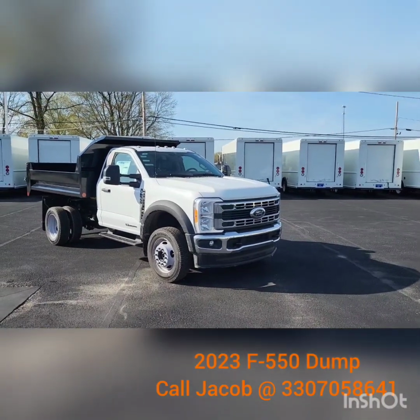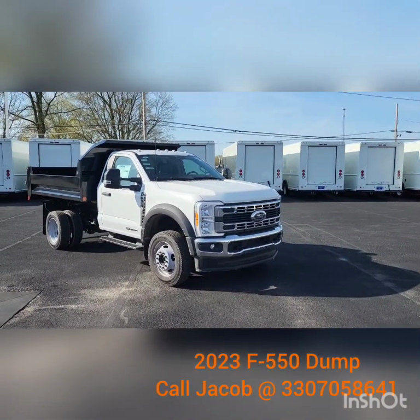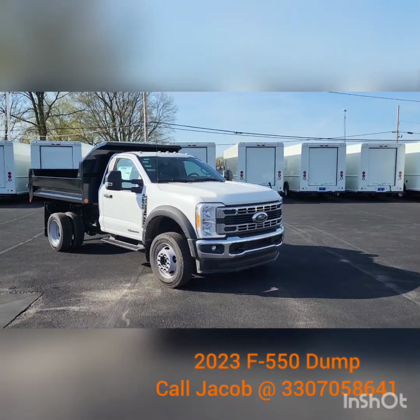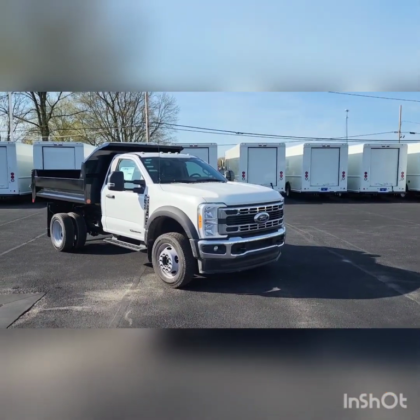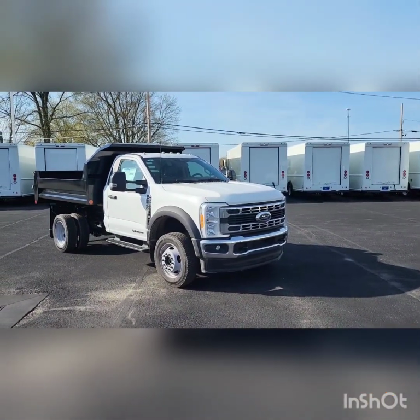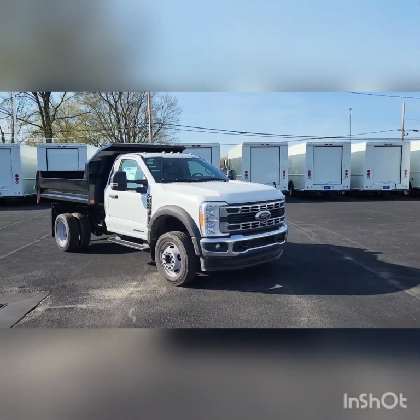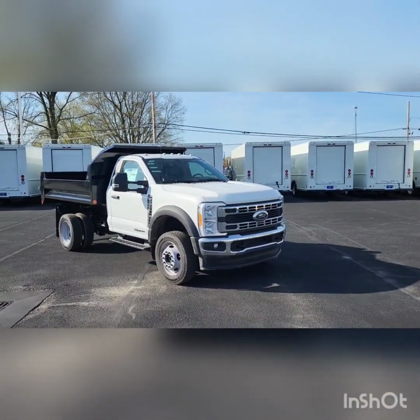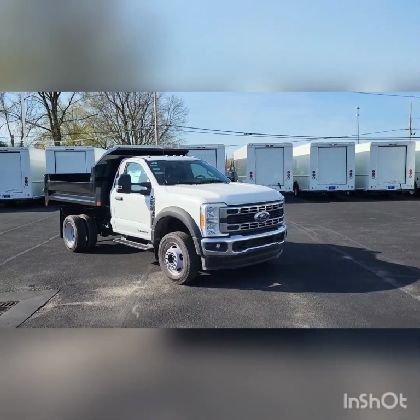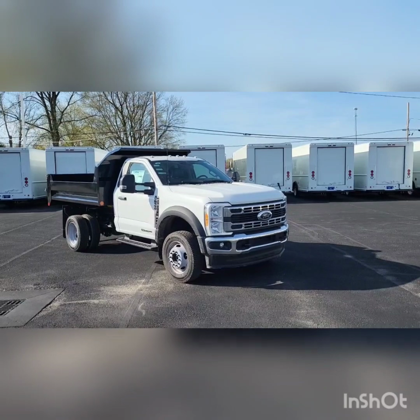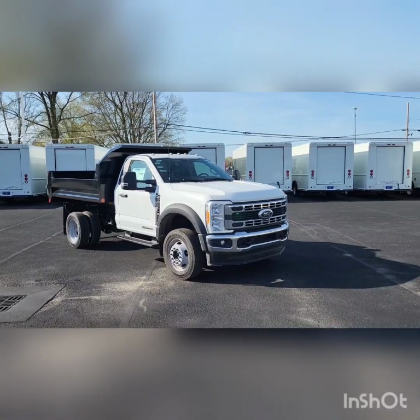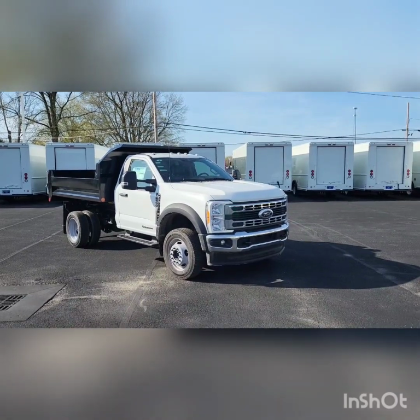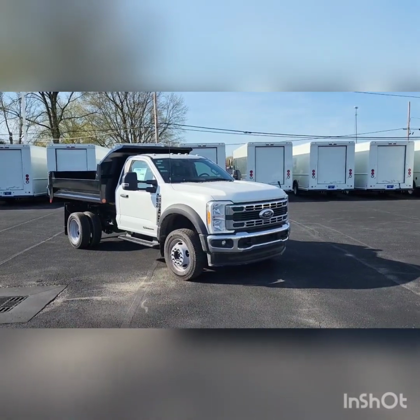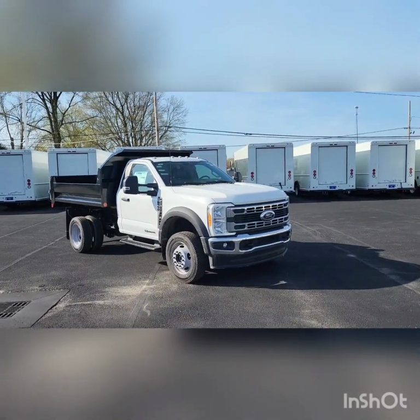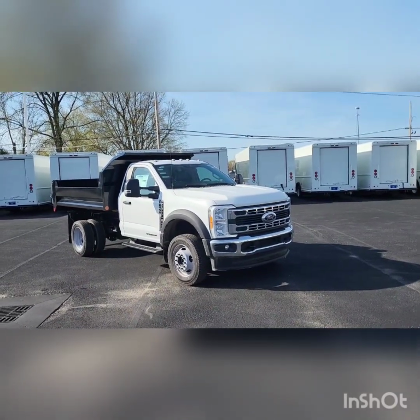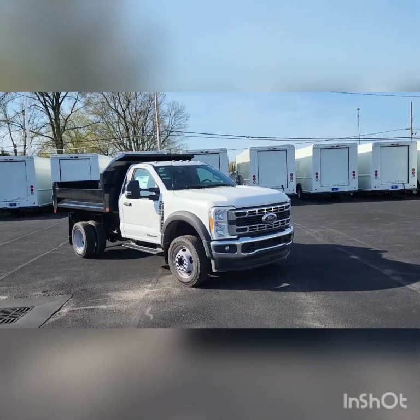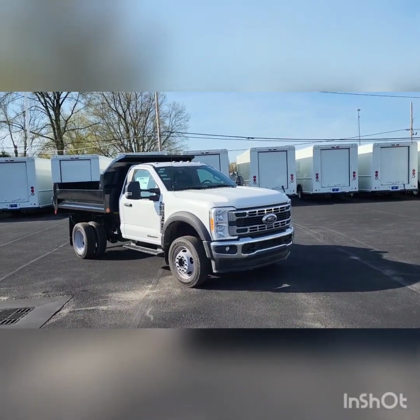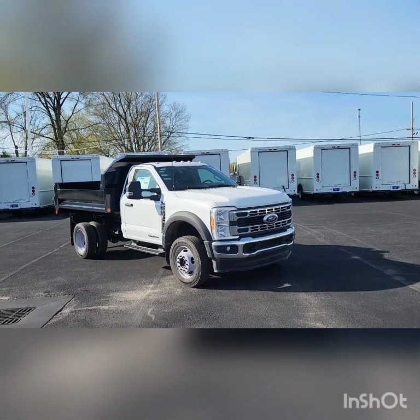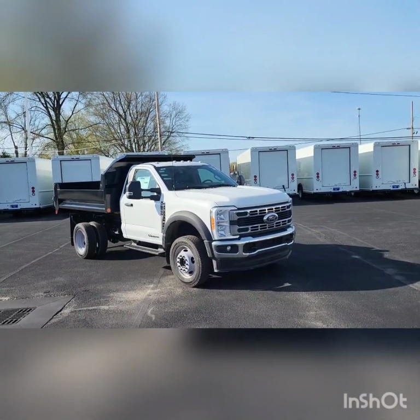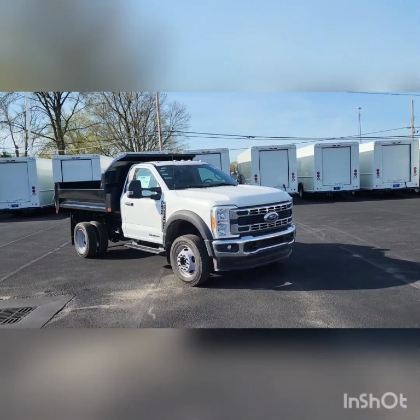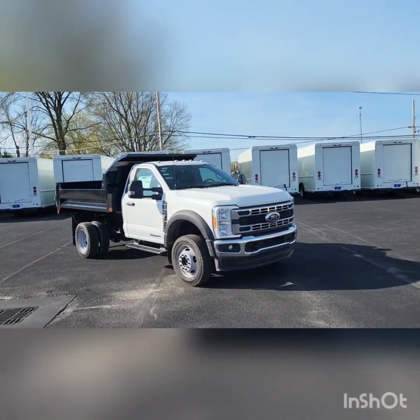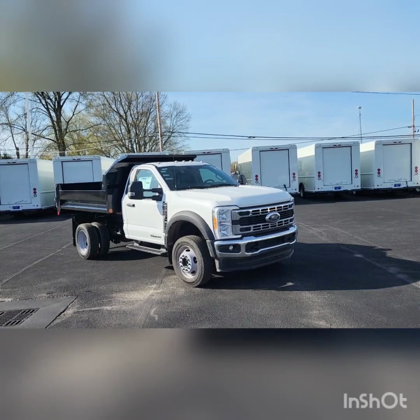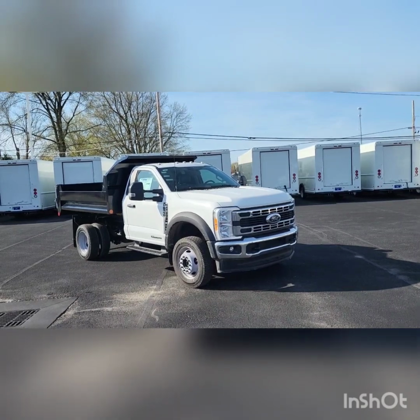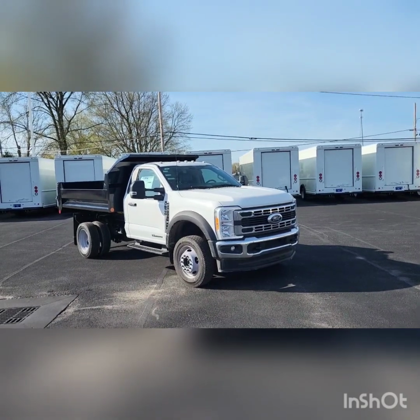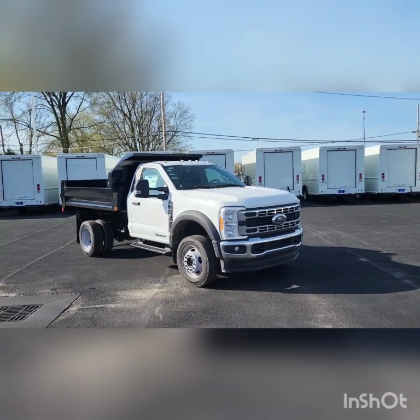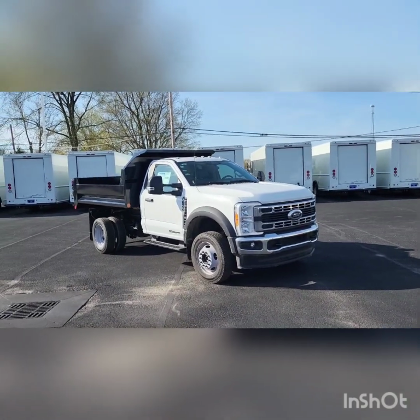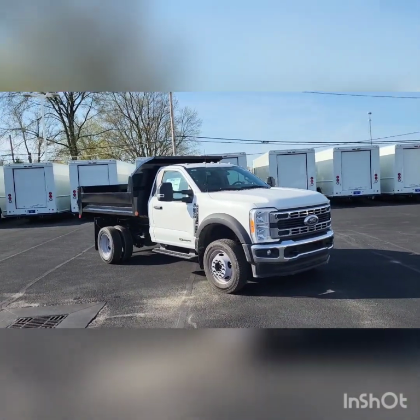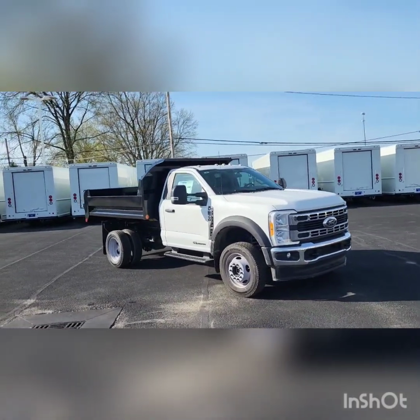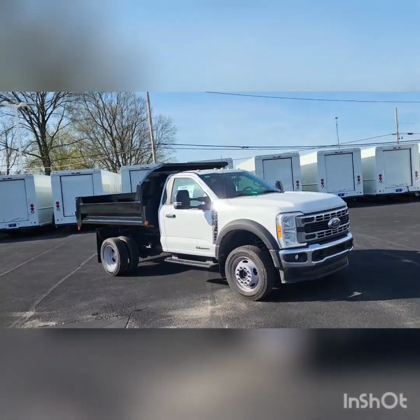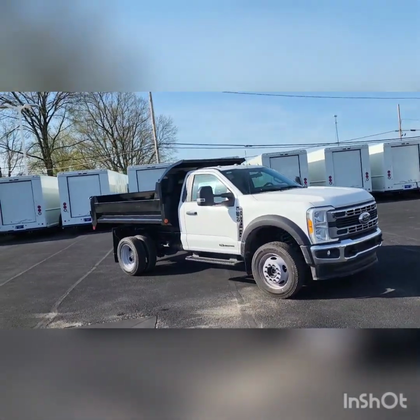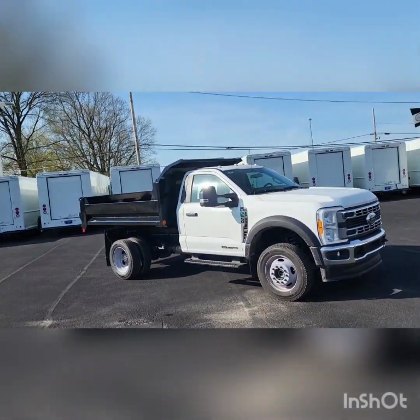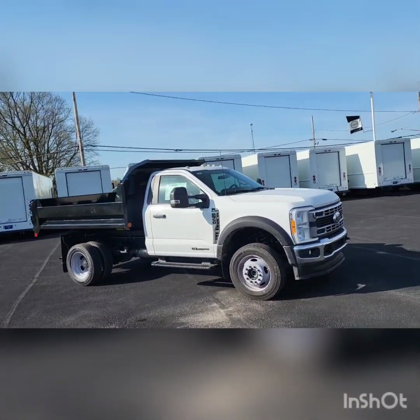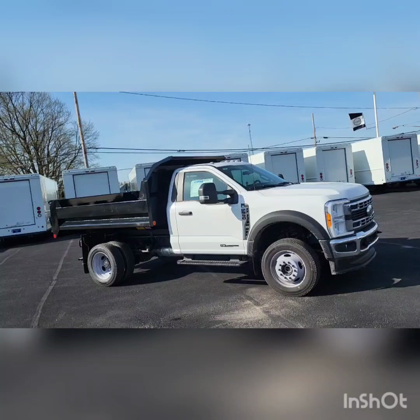Good morning, it's Jacob with Sarshawn Ford in Randolph. Just wanted to do this walk around video for you on this 2023 F550 diesel with a nine foot Monroe steel dump.